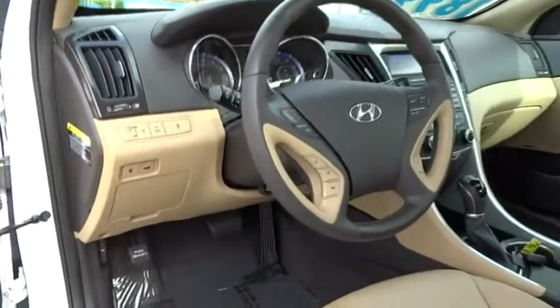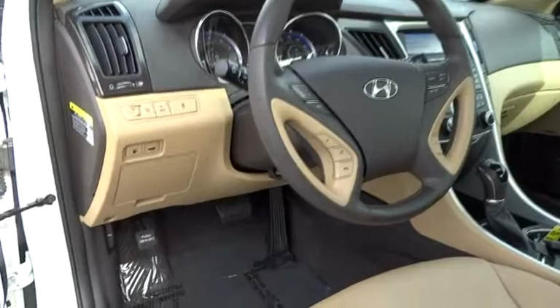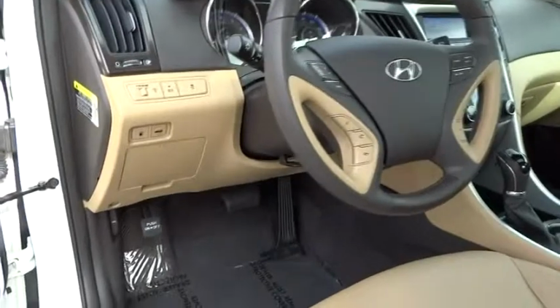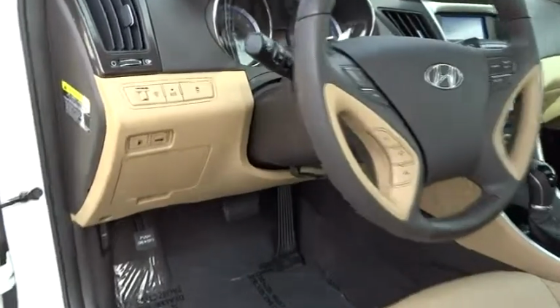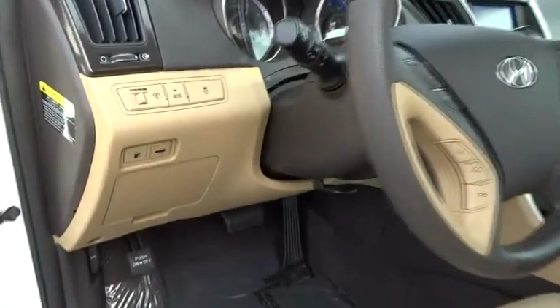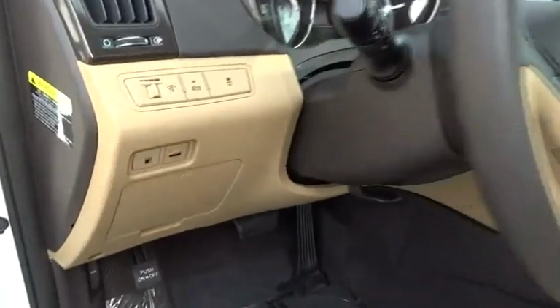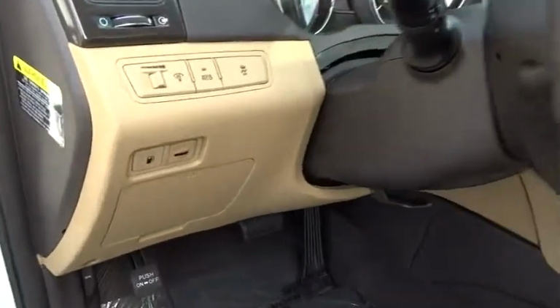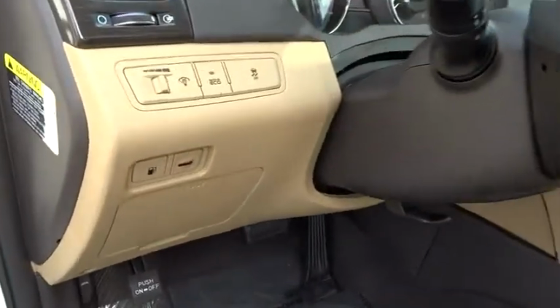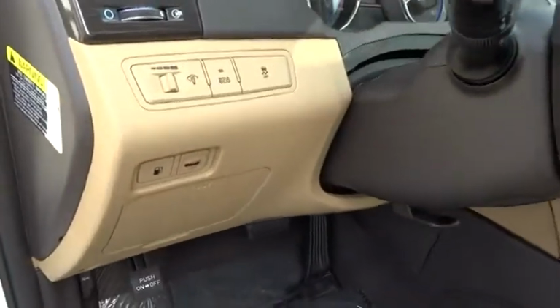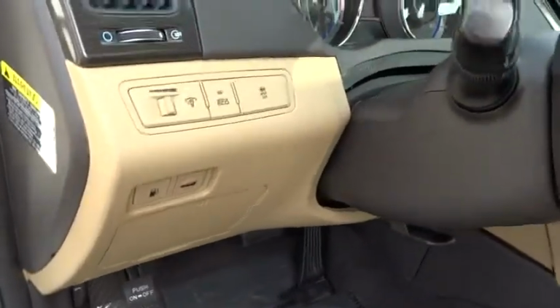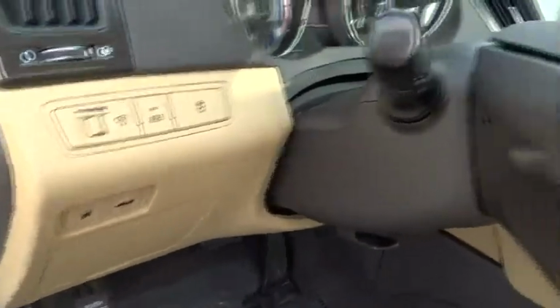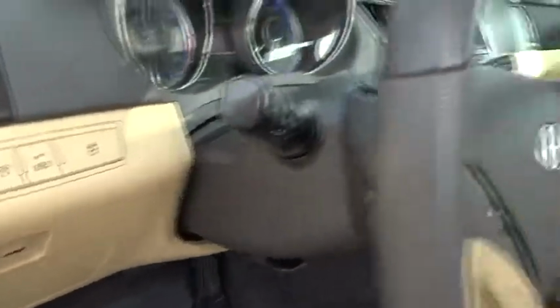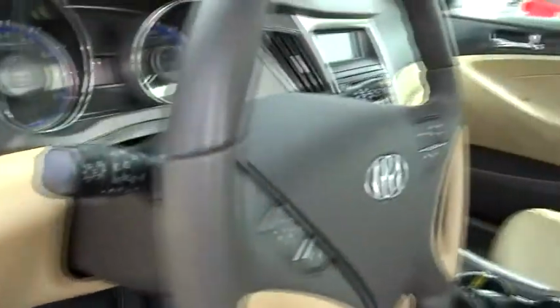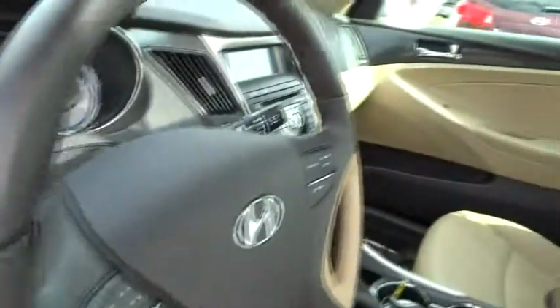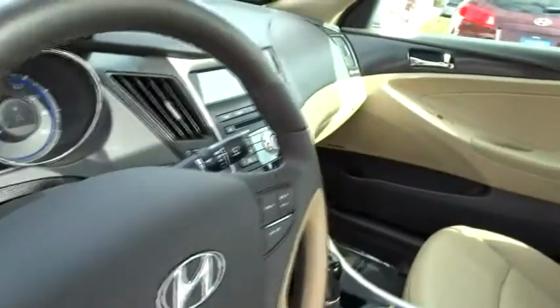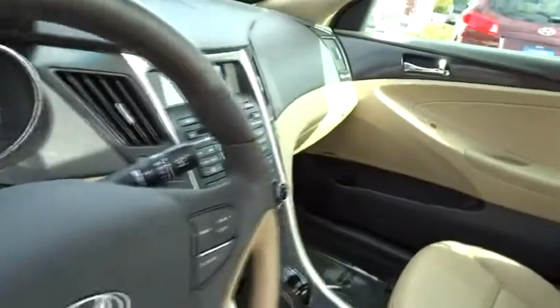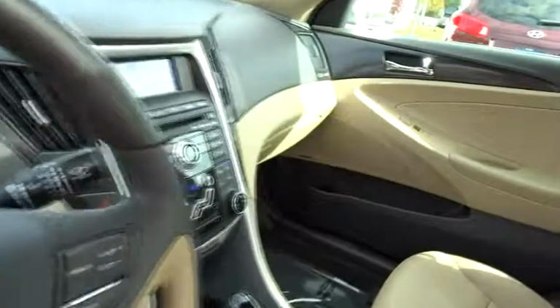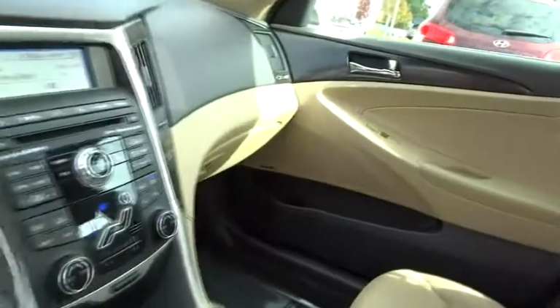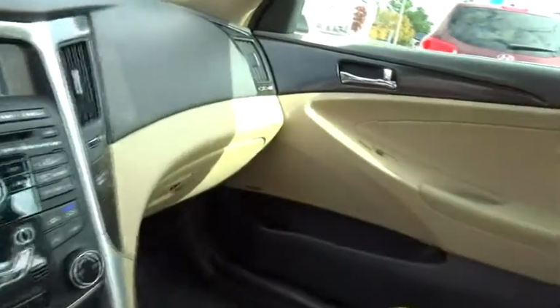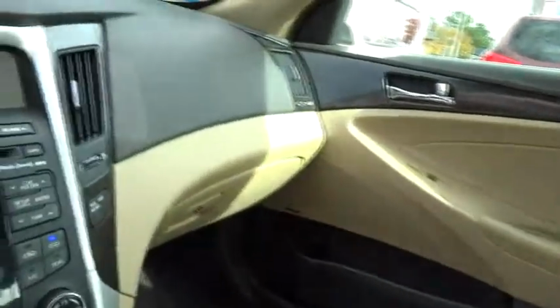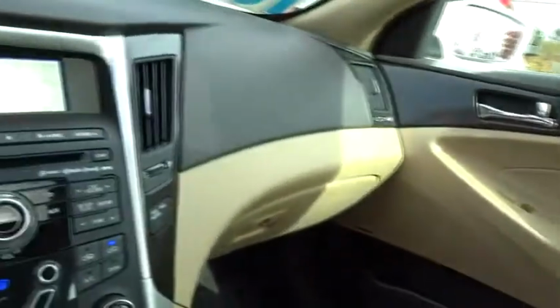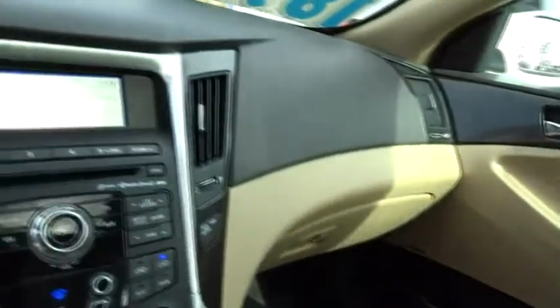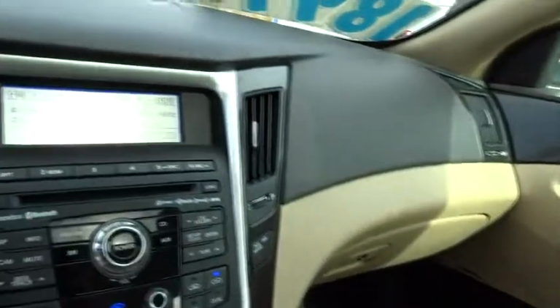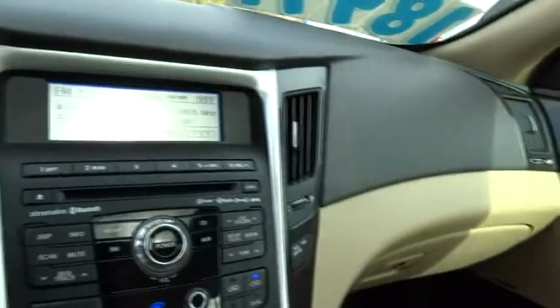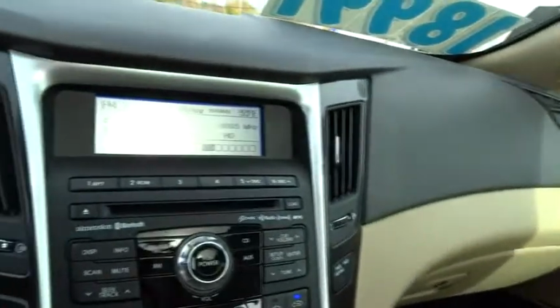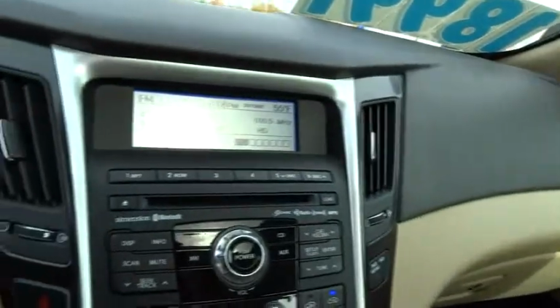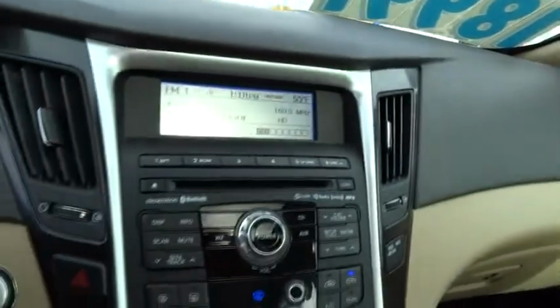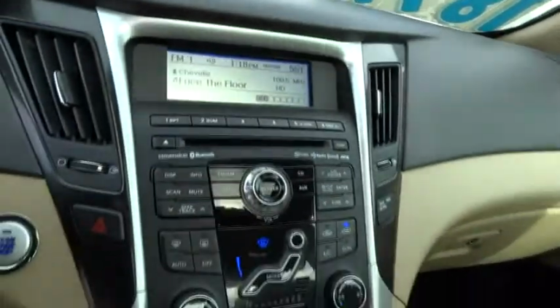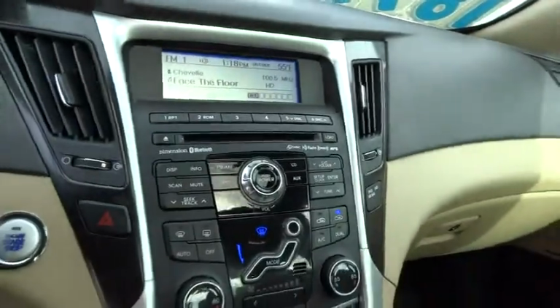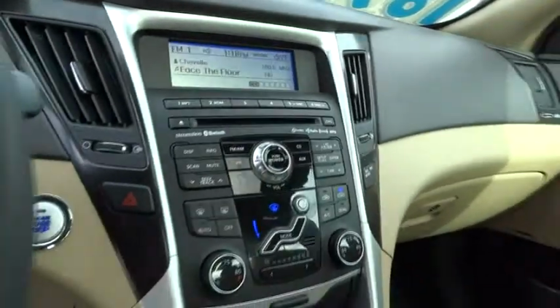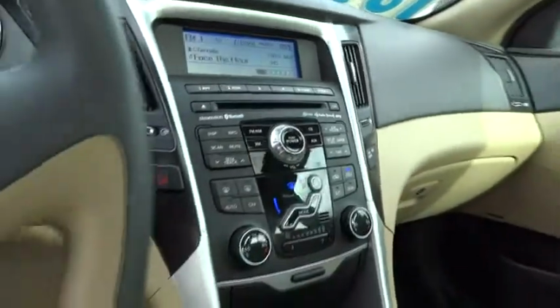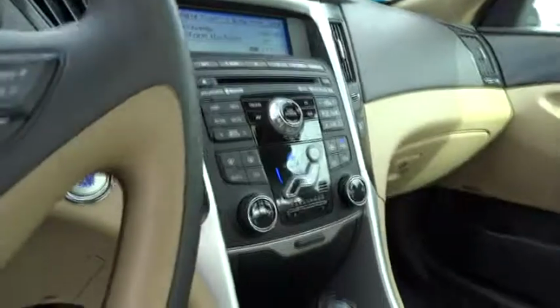AM FM stereo radio, rear defrost, universal garage door opener. FWD. This vehicle is Carfax certified one owner and qualifies for the Carfax buyback guarantee.